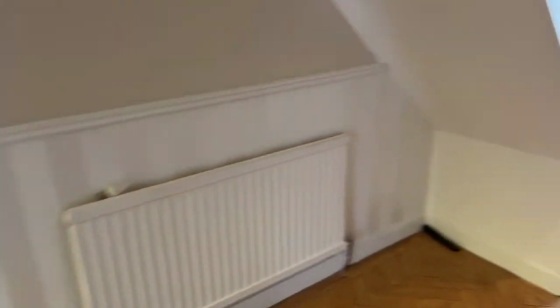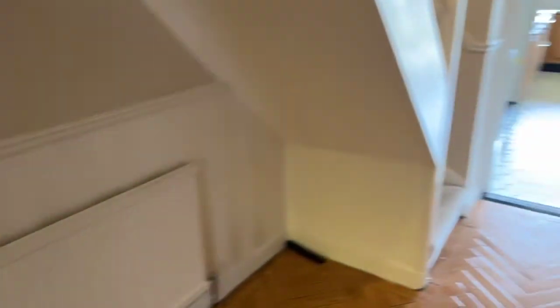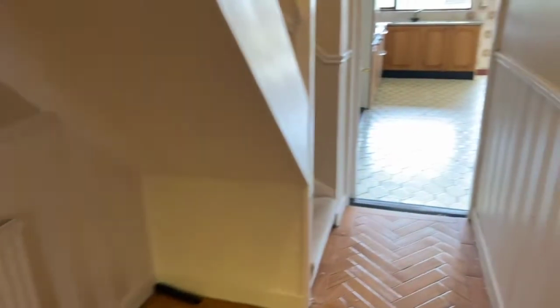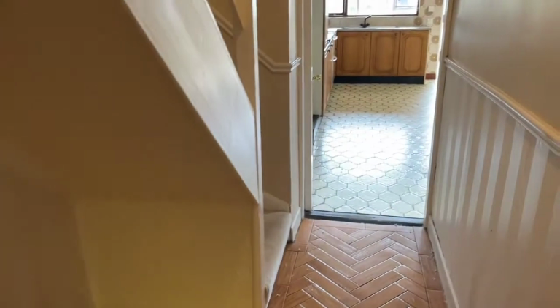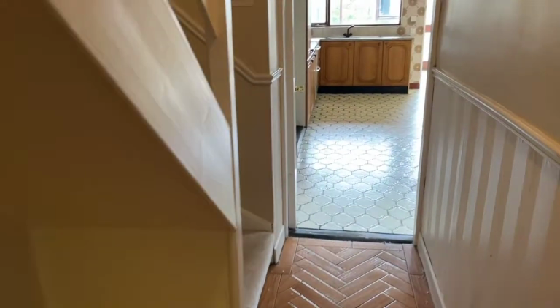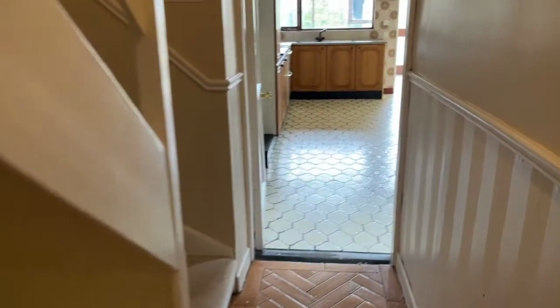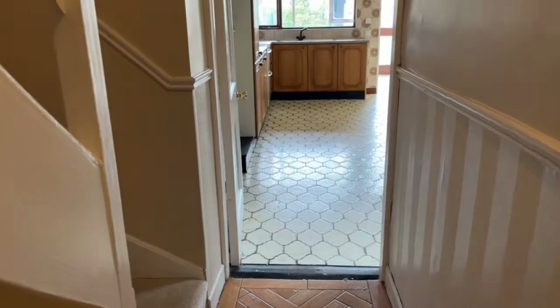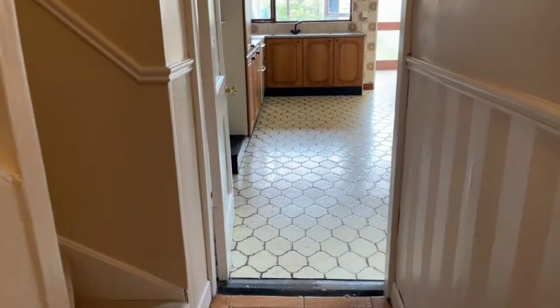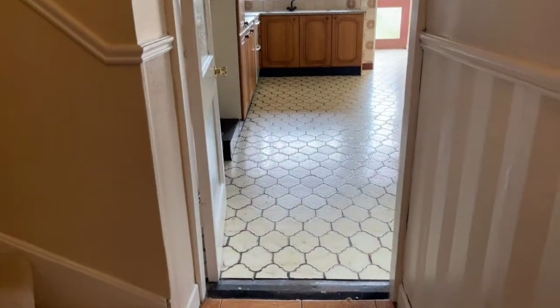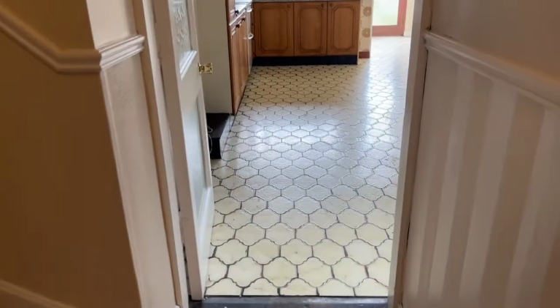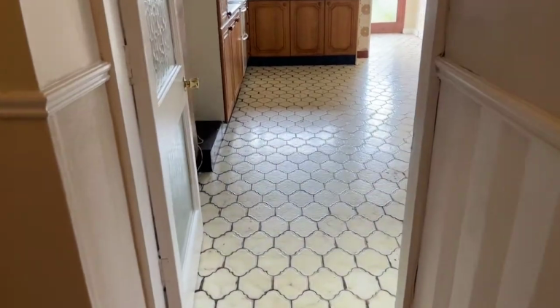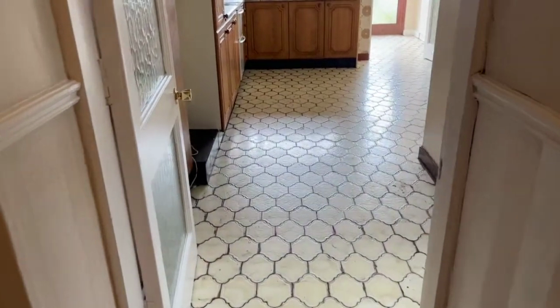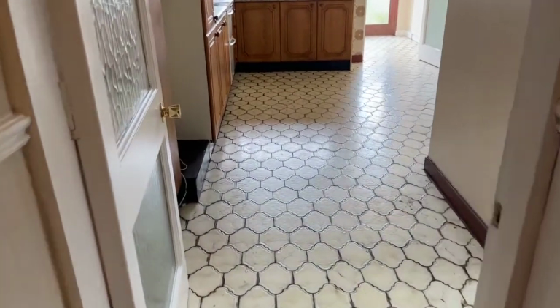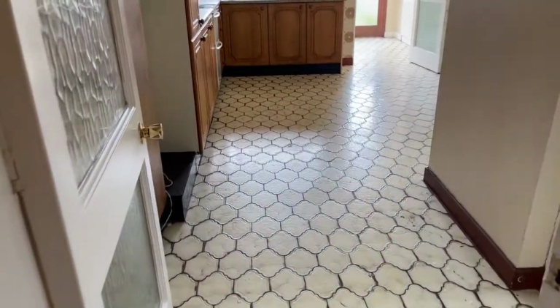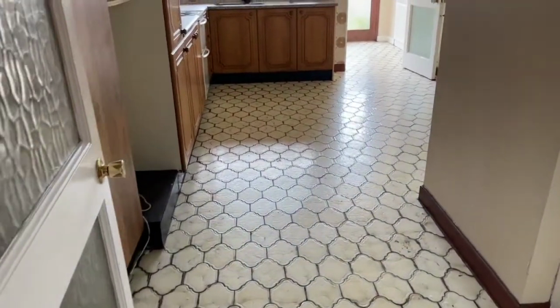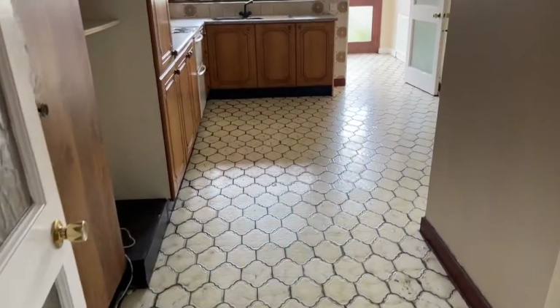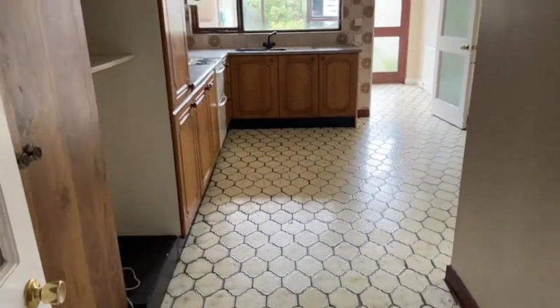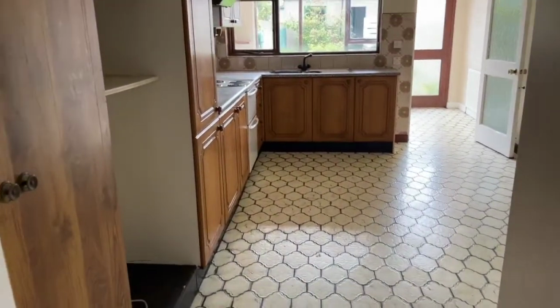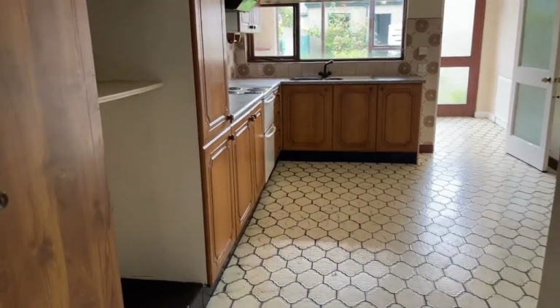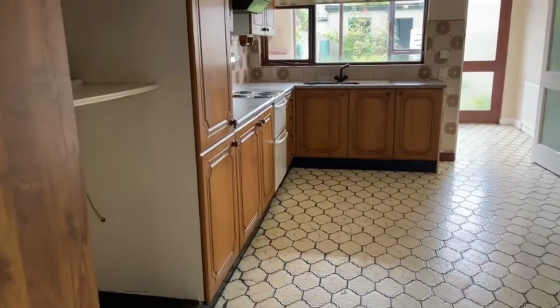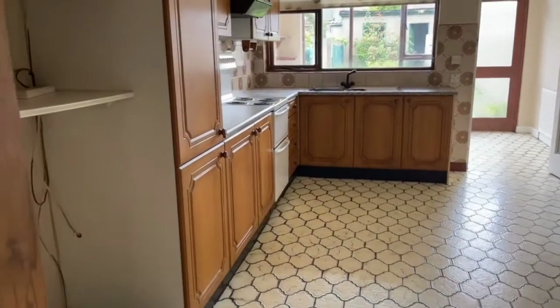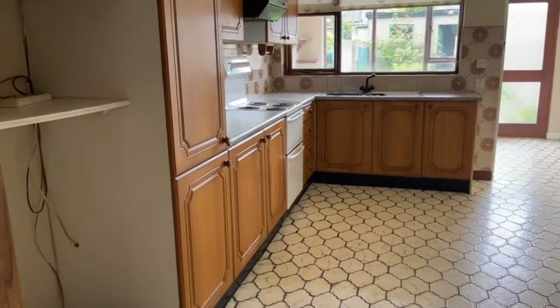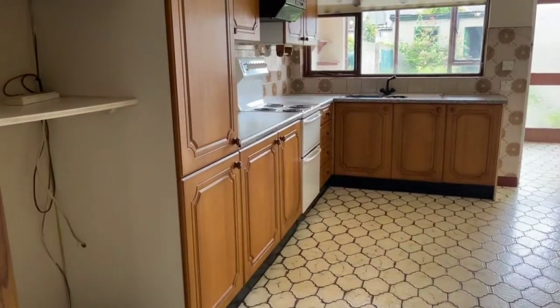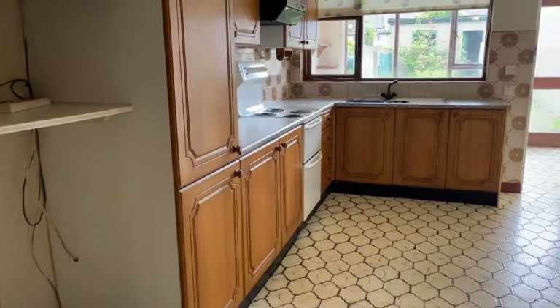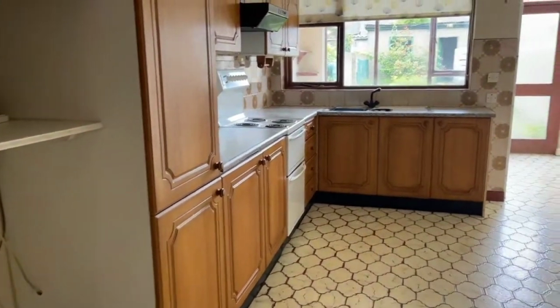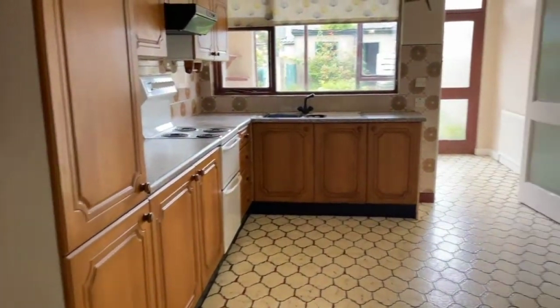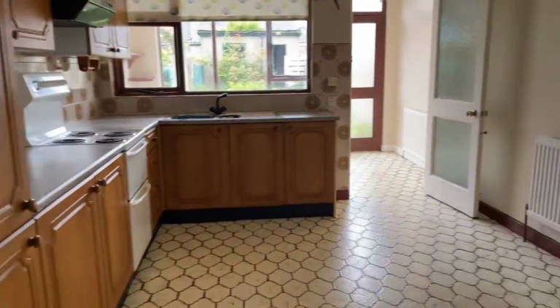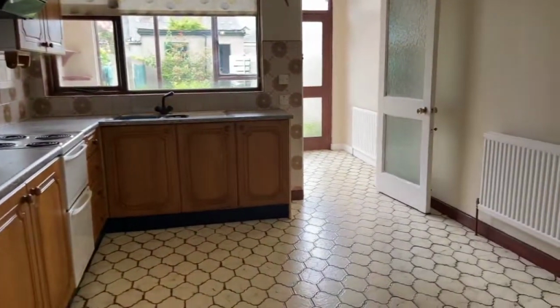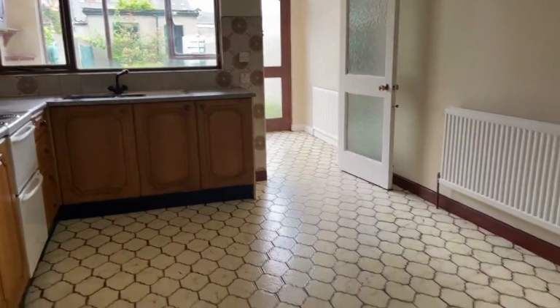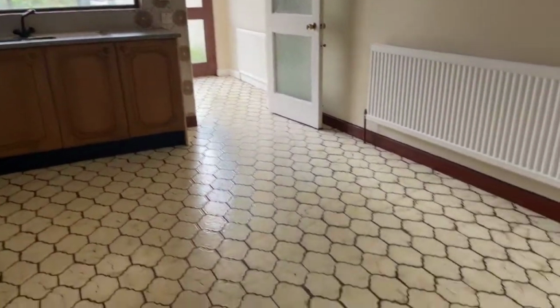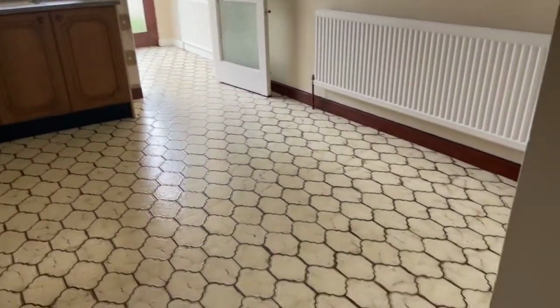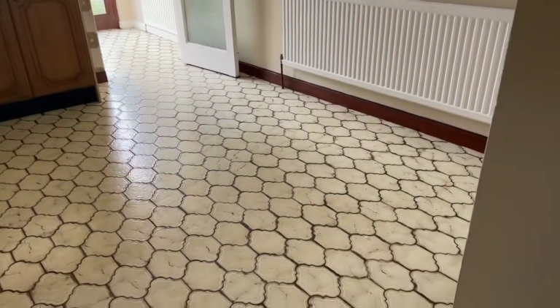Straight down into our kitchen area — it just opens up. You can see kitchen units along the left hand side and plenty of room here for your dining table.